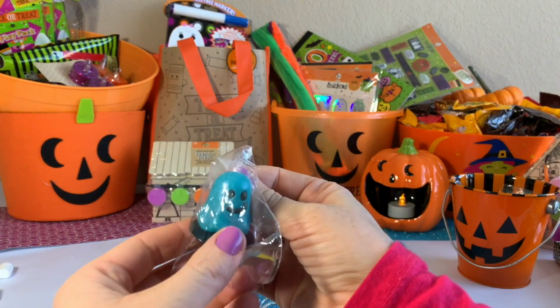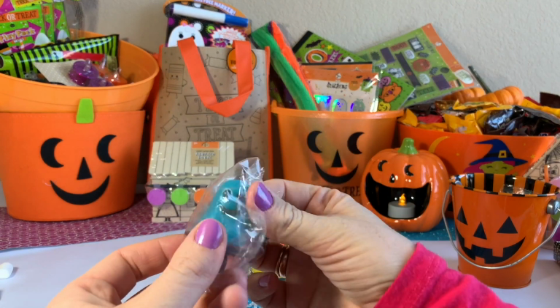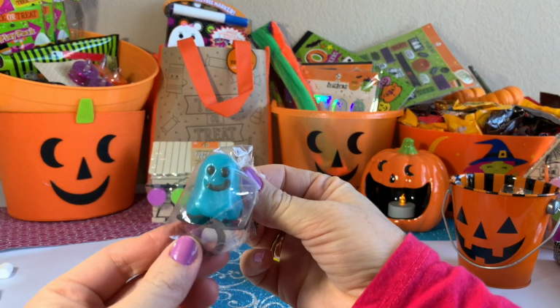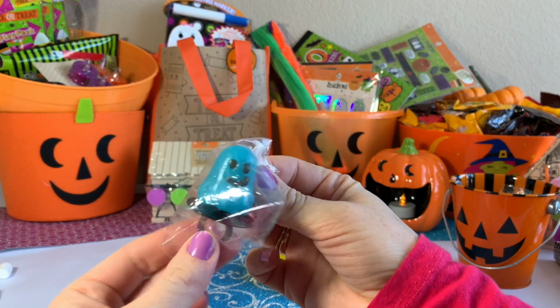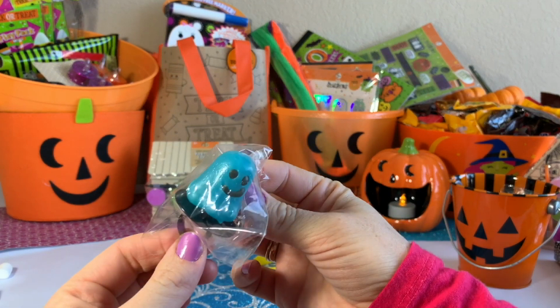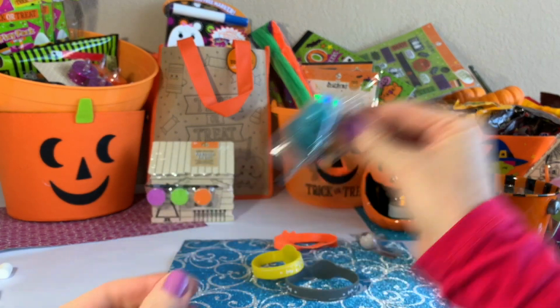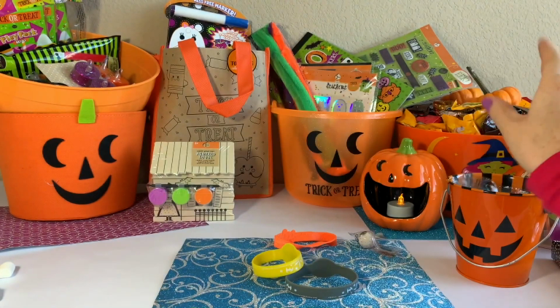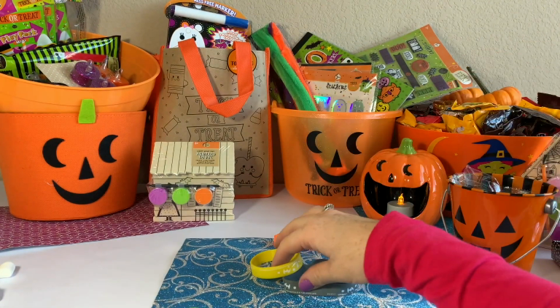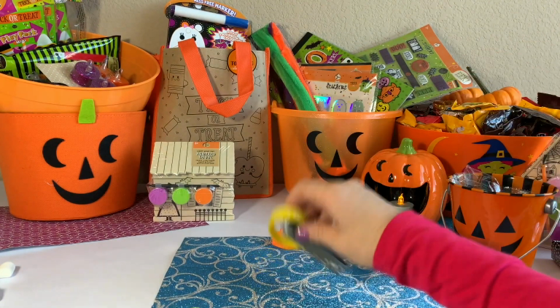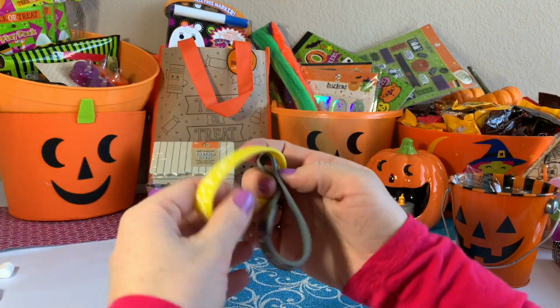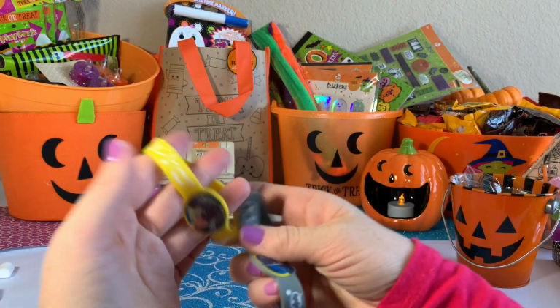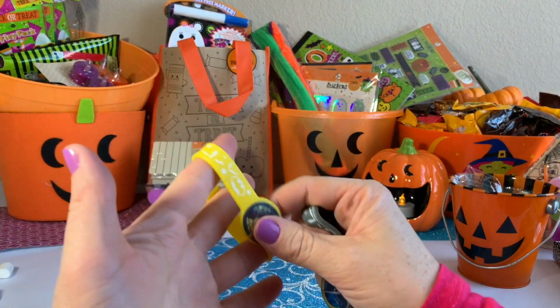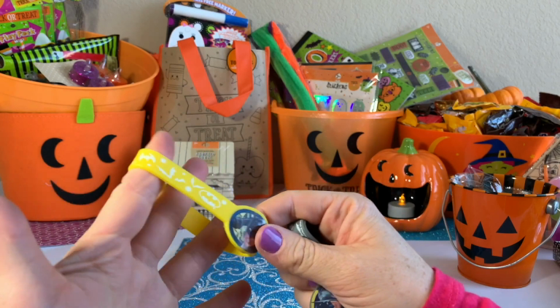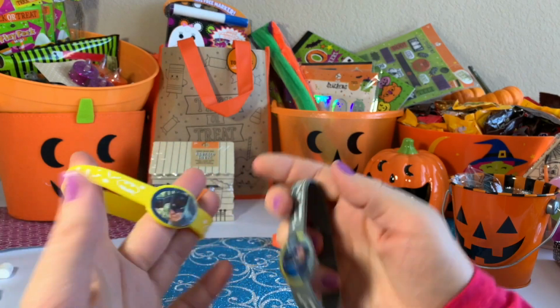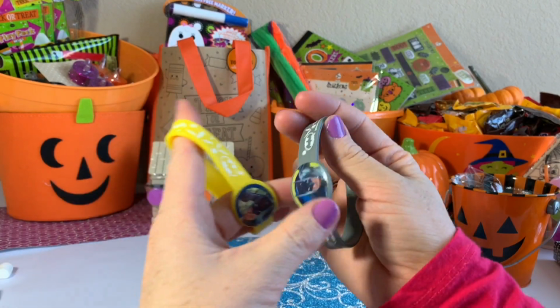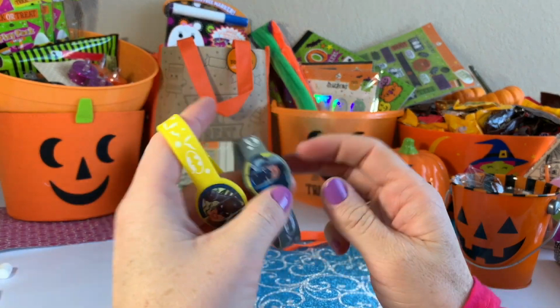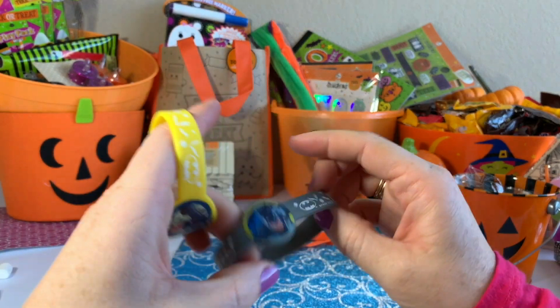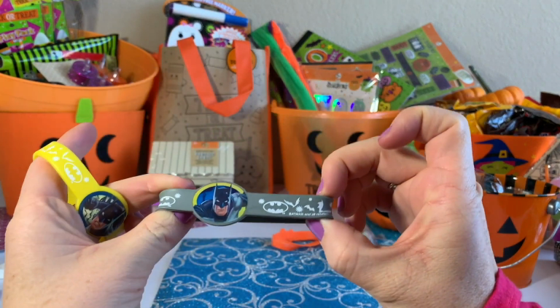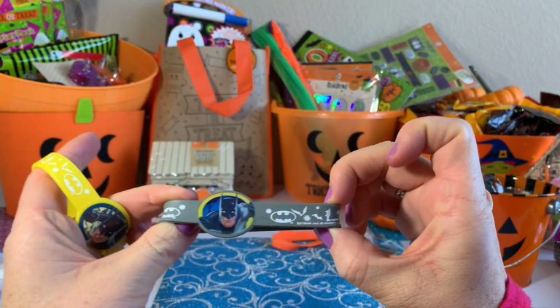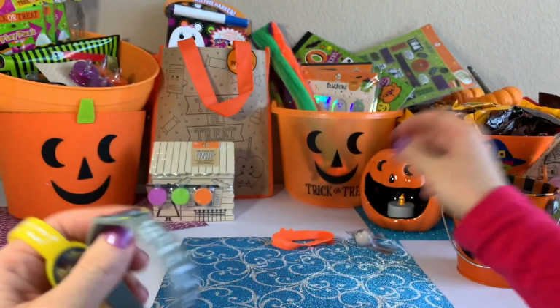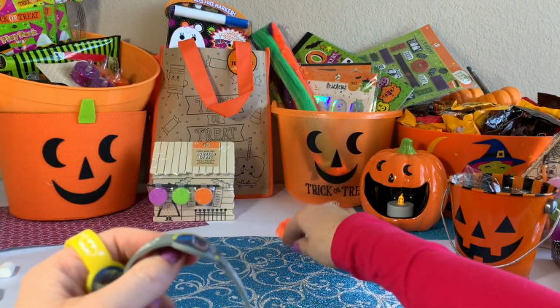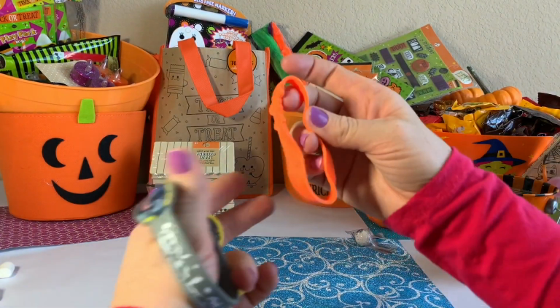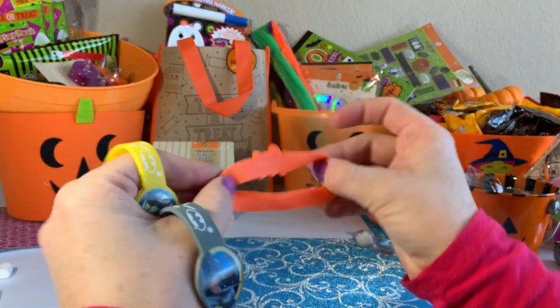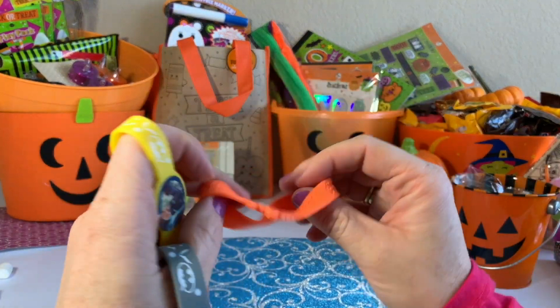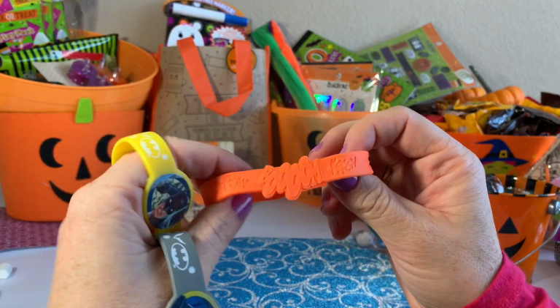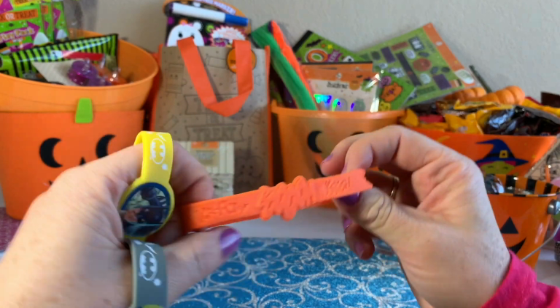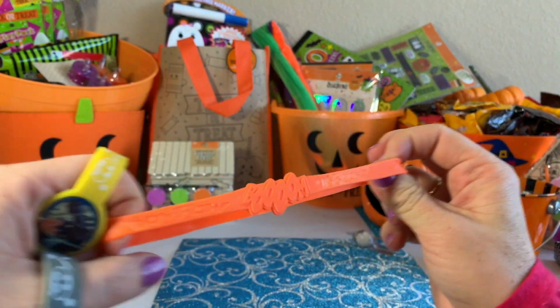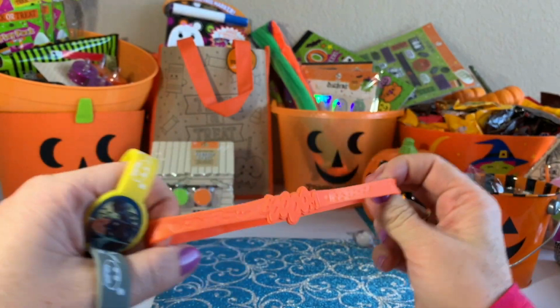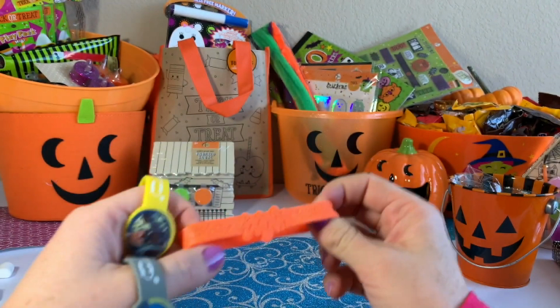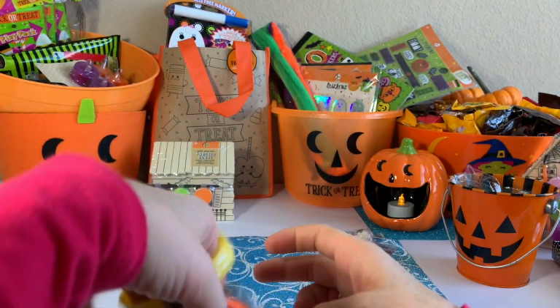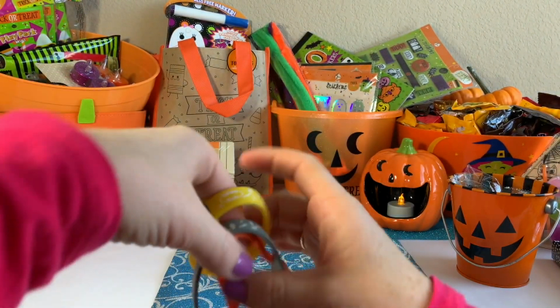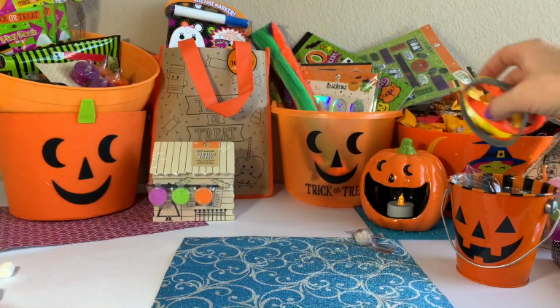This is just a pop ring — a ghost pop ring. Ring pop. Is it a pop ring or a ring pop? Then we have this cool bracelet with Batman and an orange Halloween-ish themed bracelet.